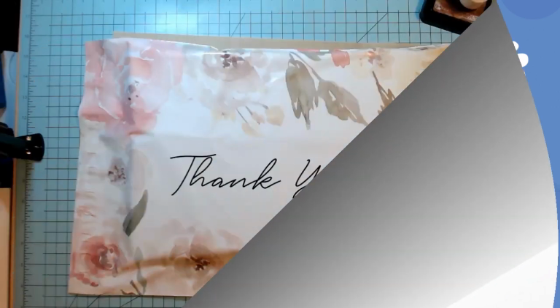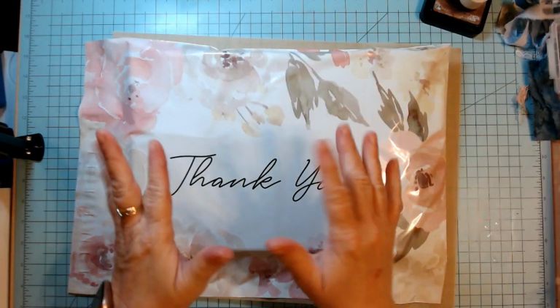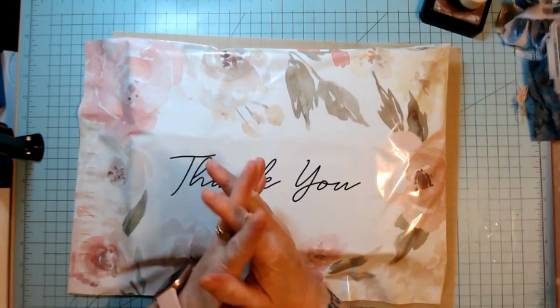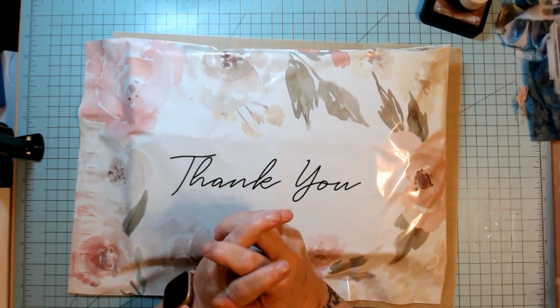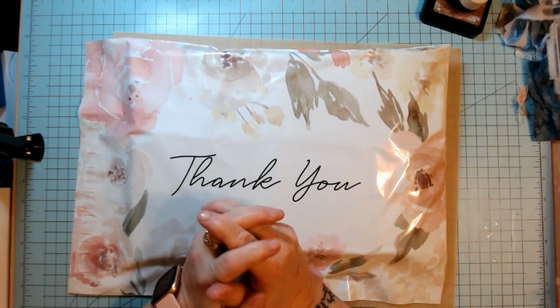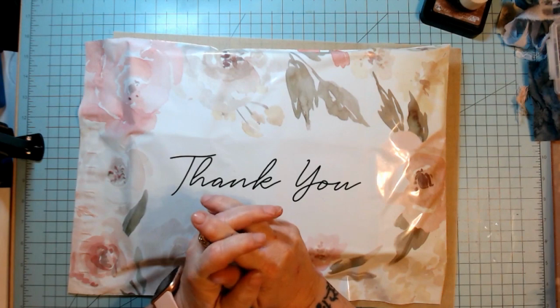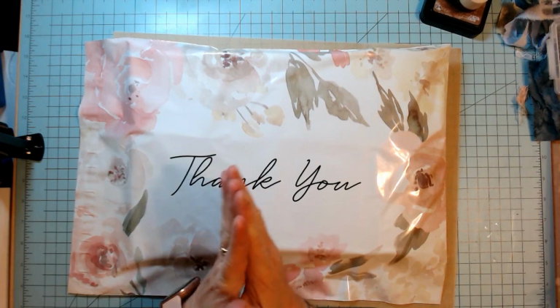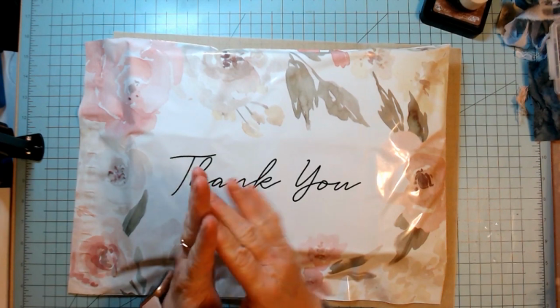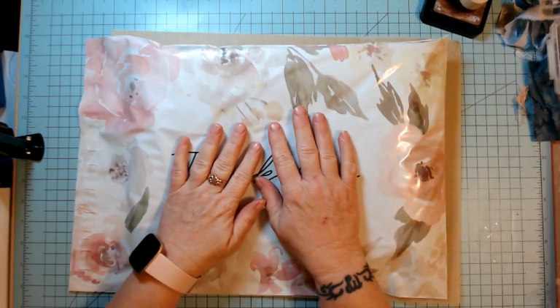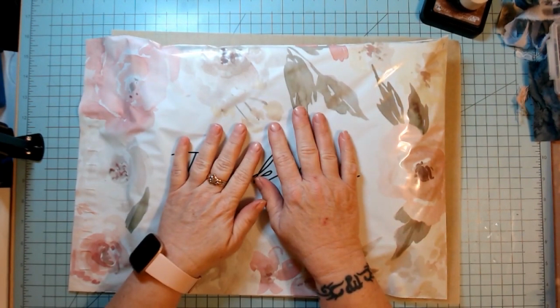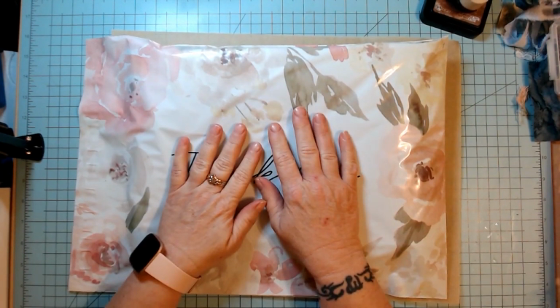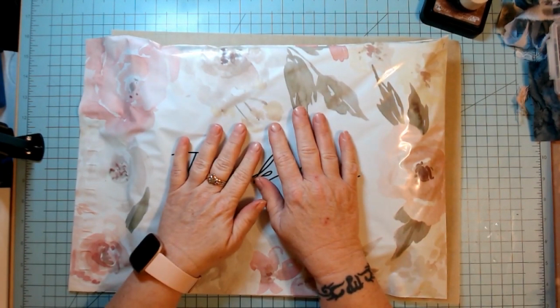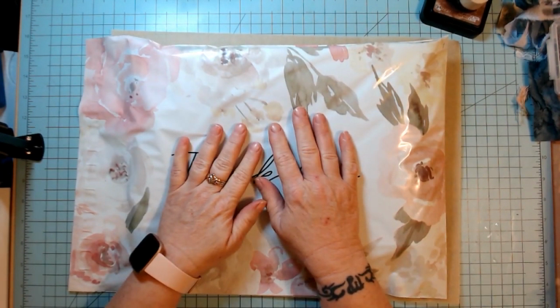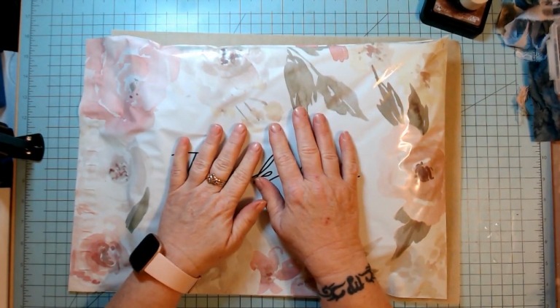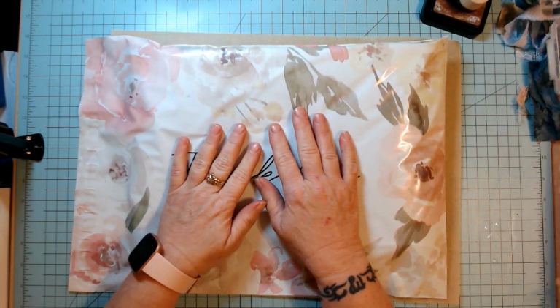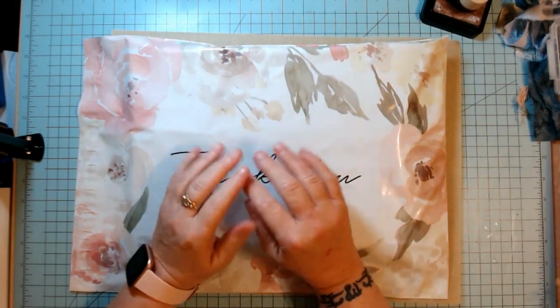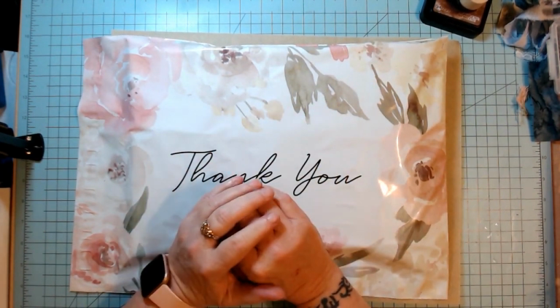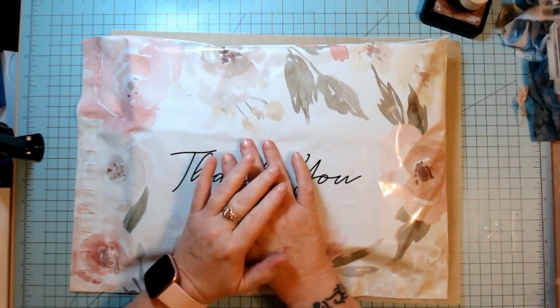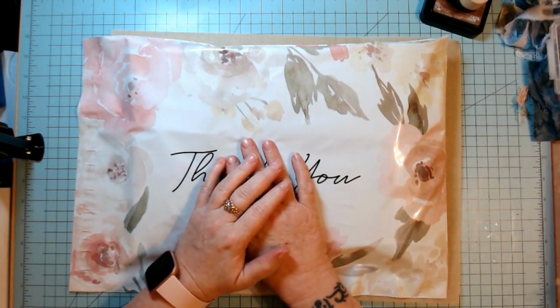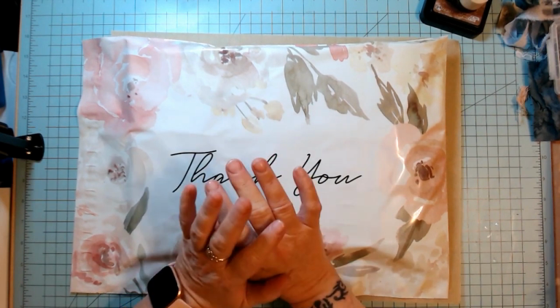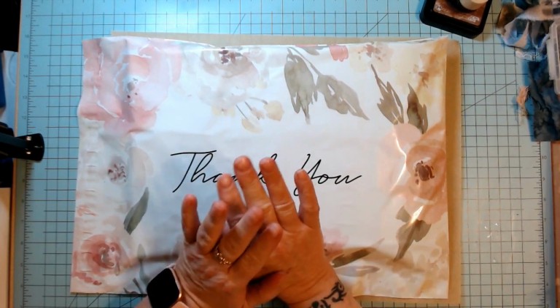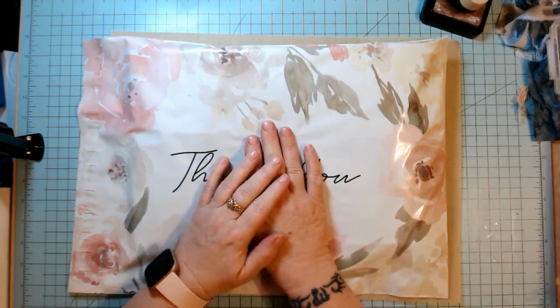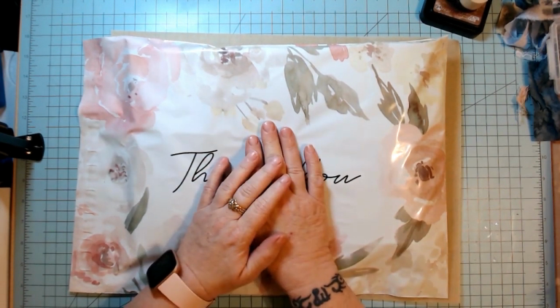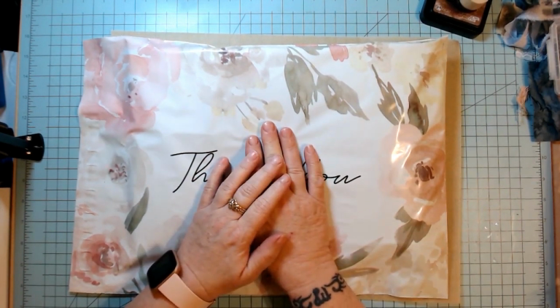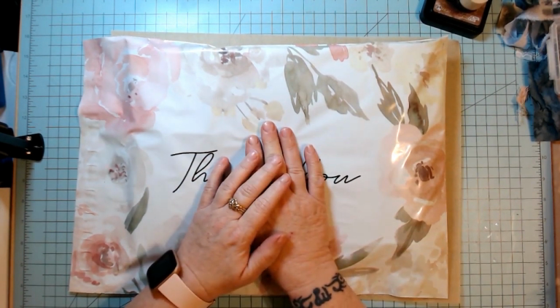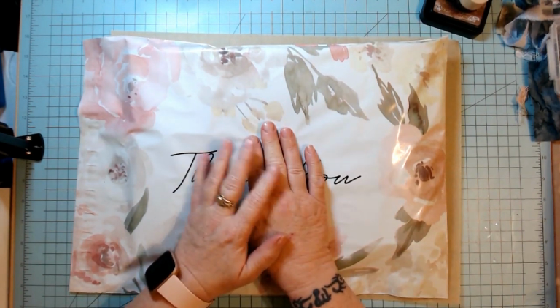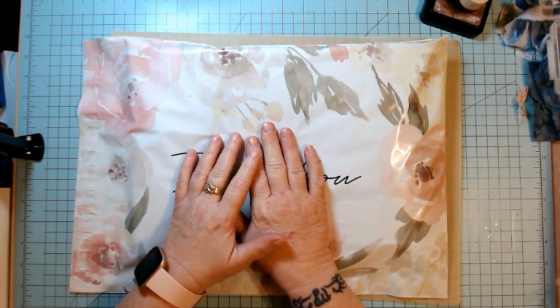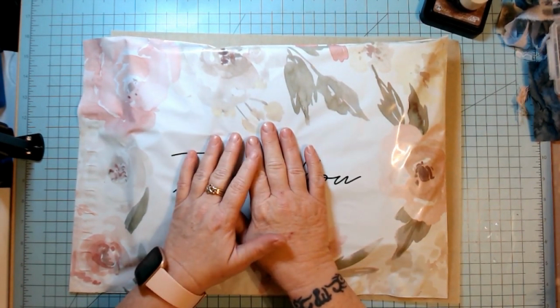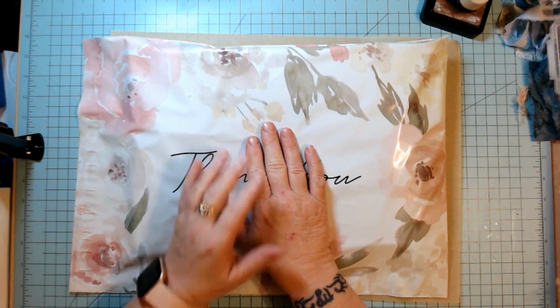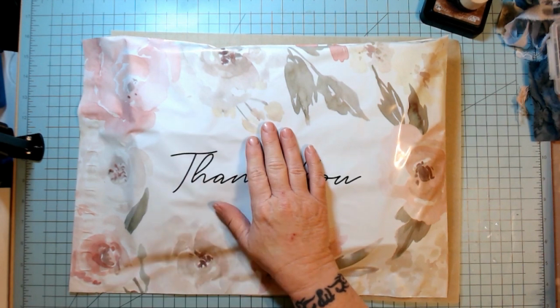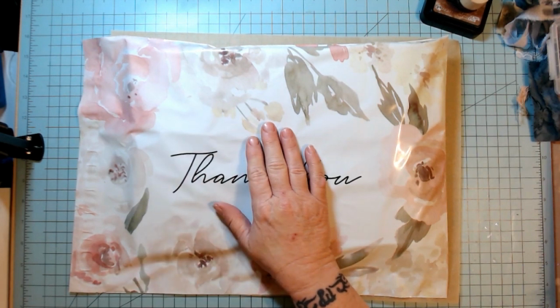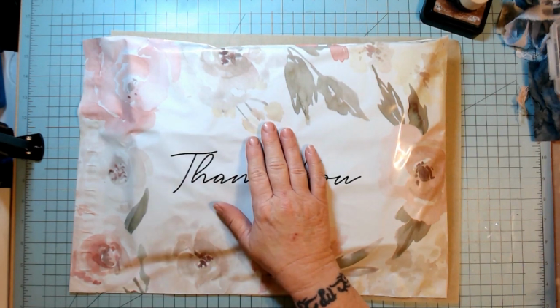Hi guys, it's Denise. Thank goodness I finally got them done. I know a lot of you have been waiting for these Valentine's packs. They are done and they are up in the shop now. I apologize for being so late.